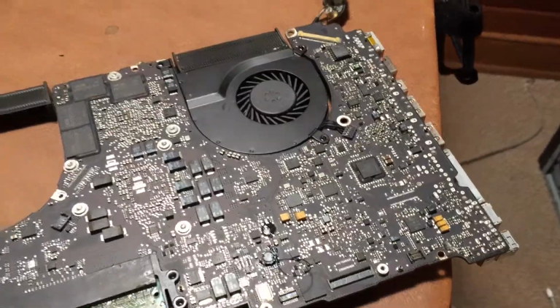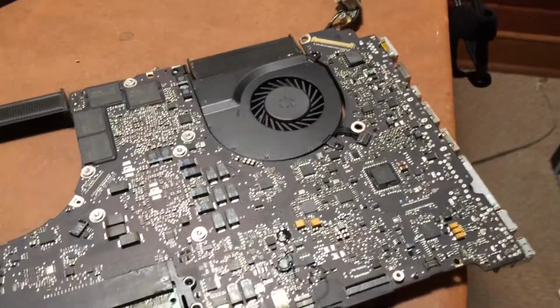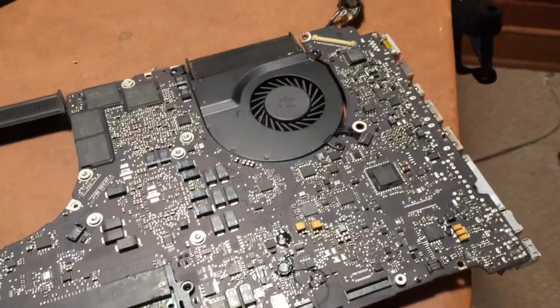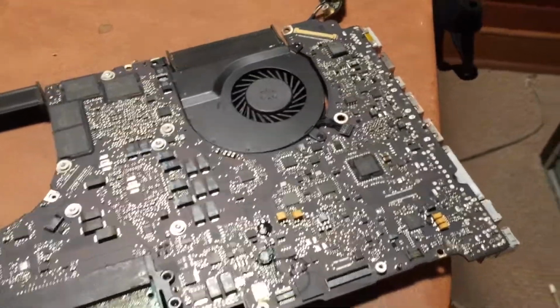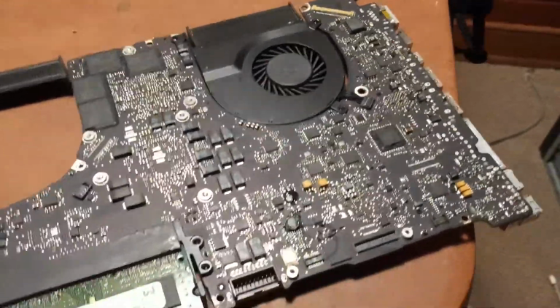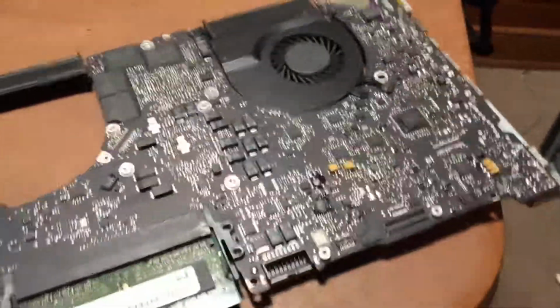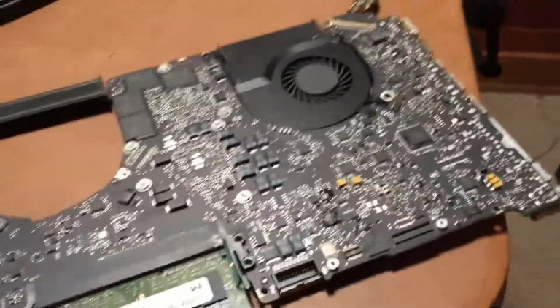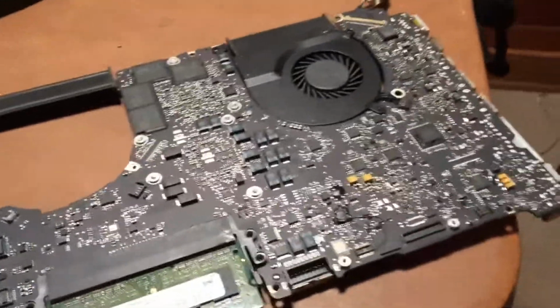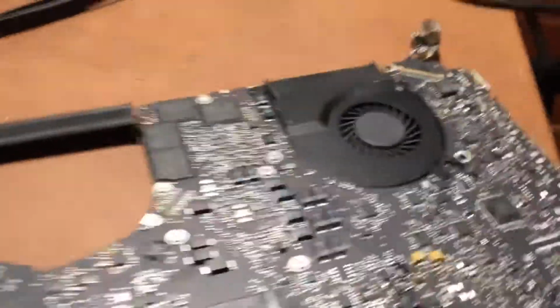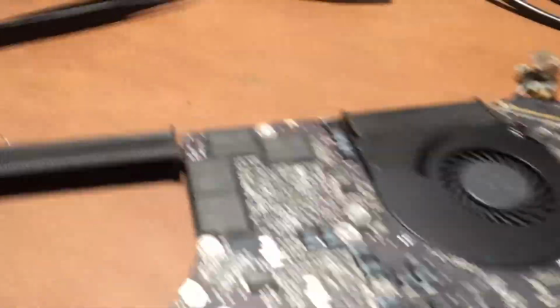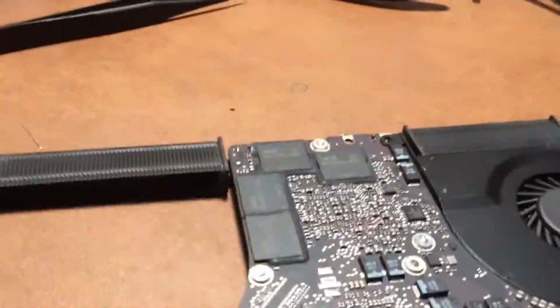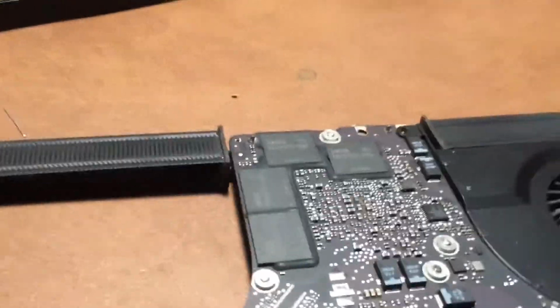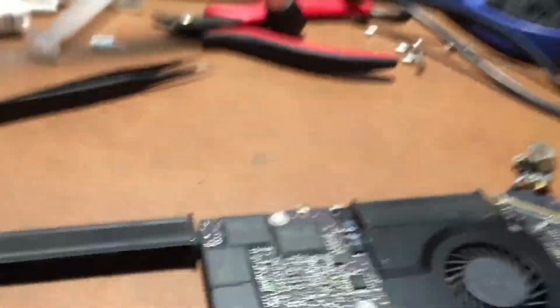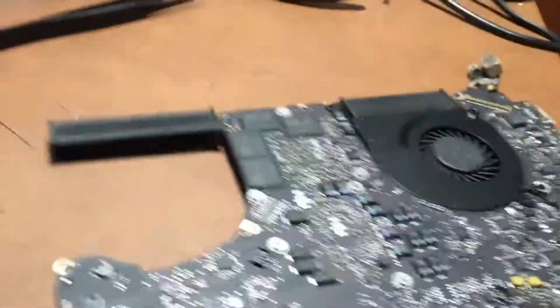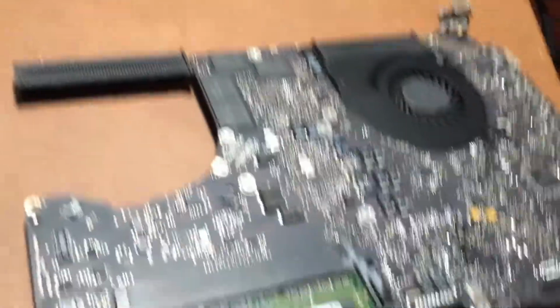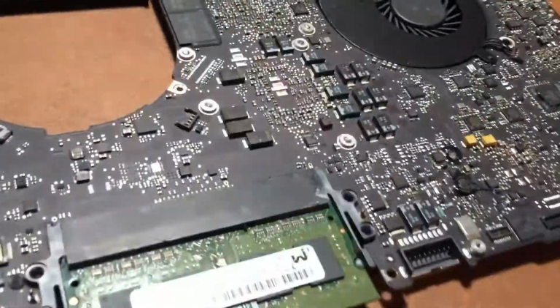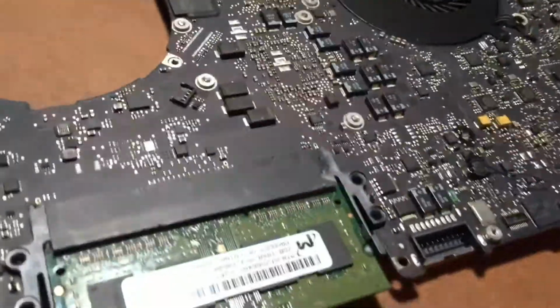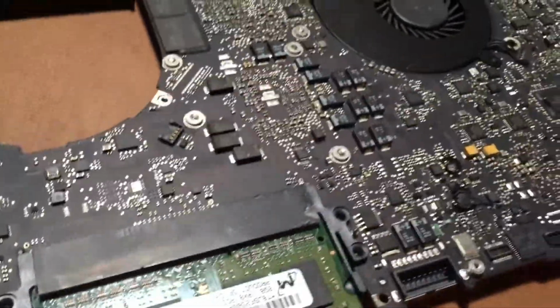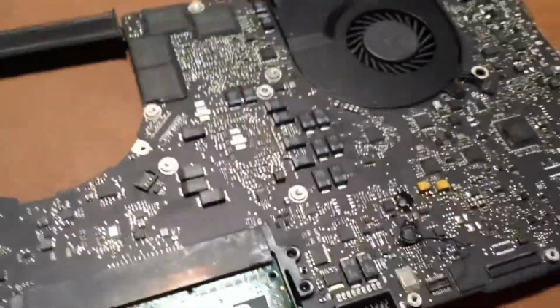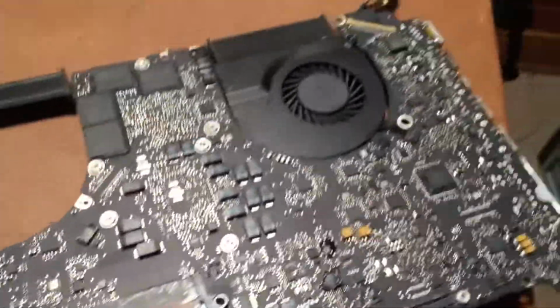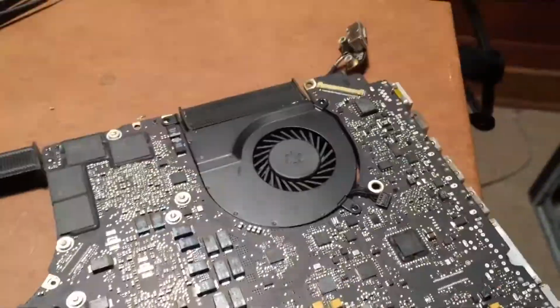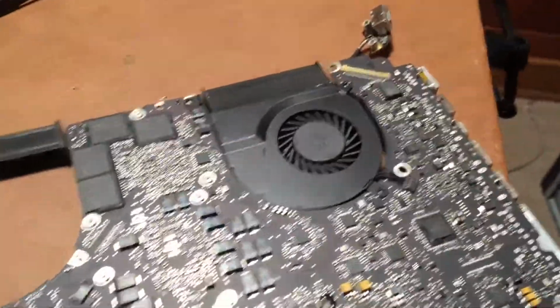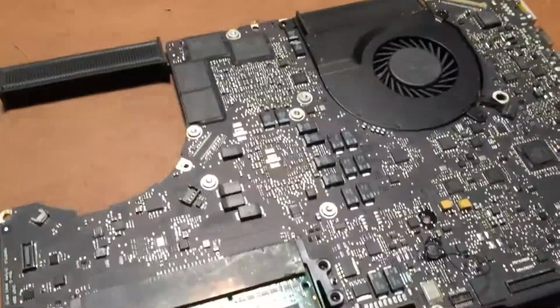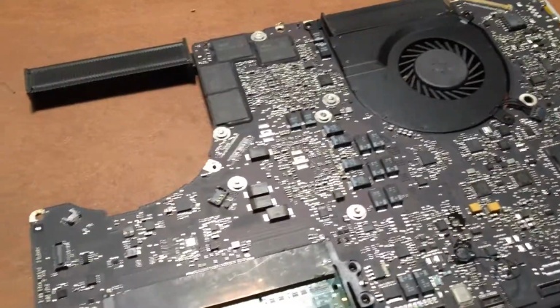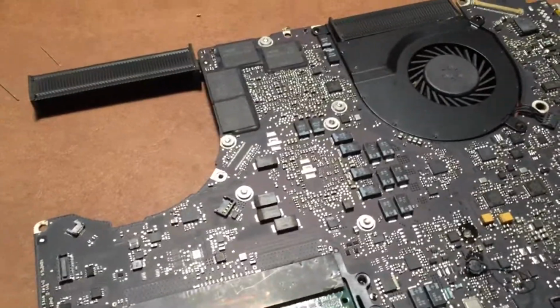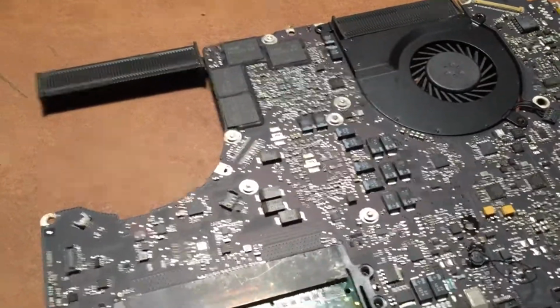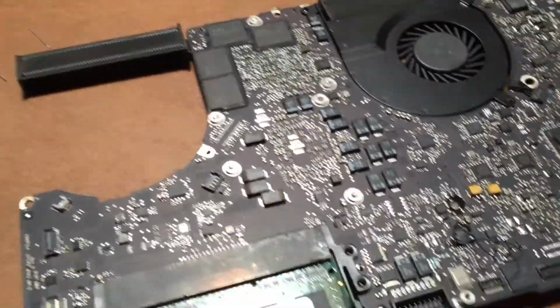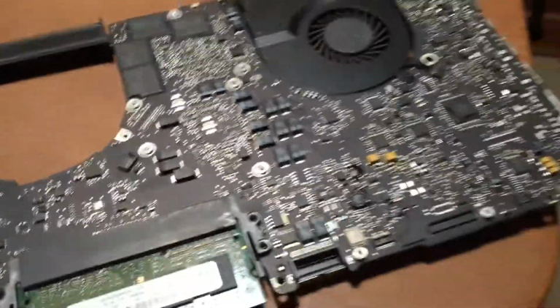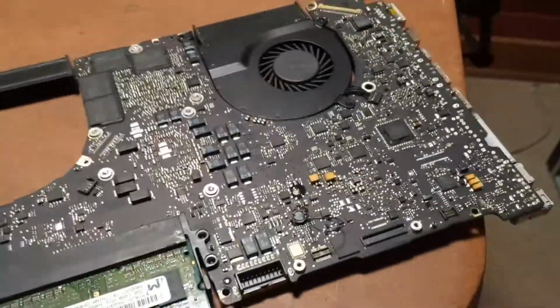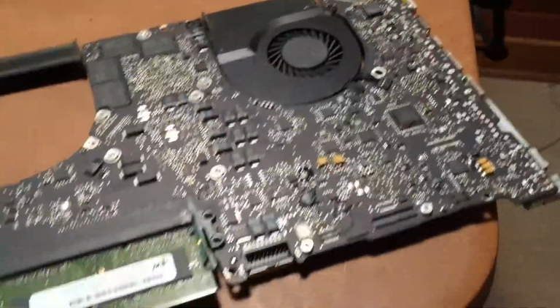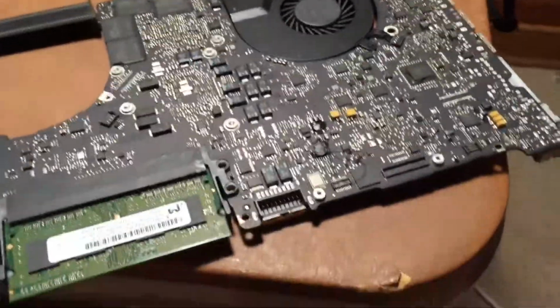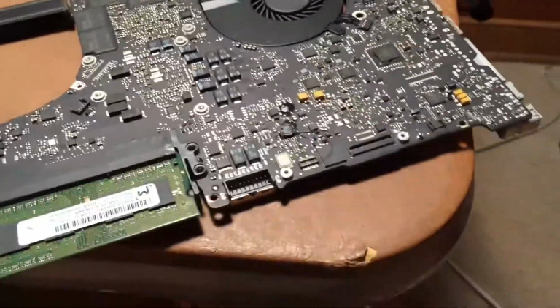Alright, so I was thinking about making a video on this, but I did not think this was actually going to work. But I just managed to fix this late 2011 15-inch MacBook Pro logic board.